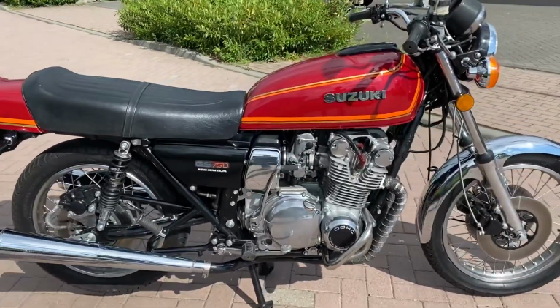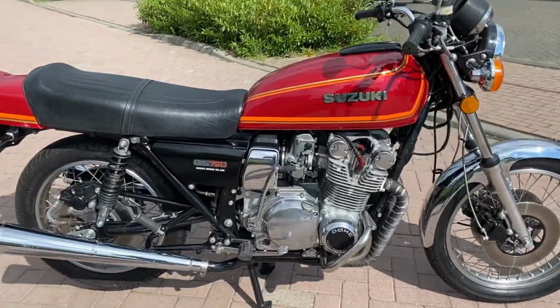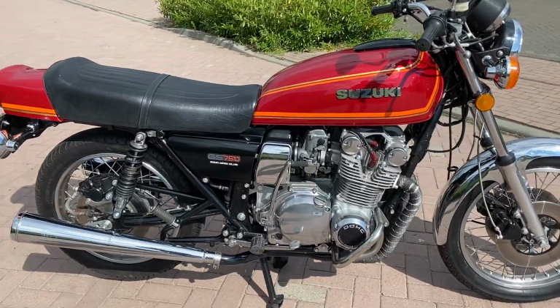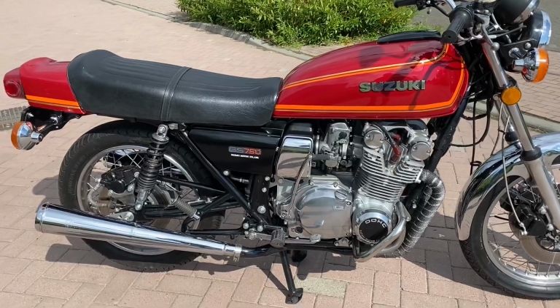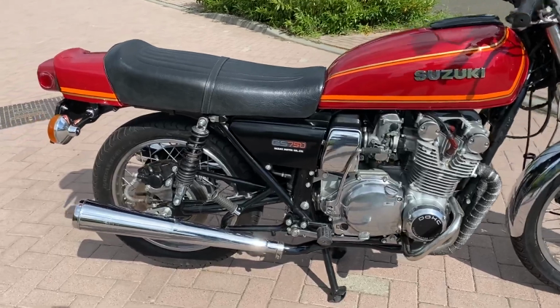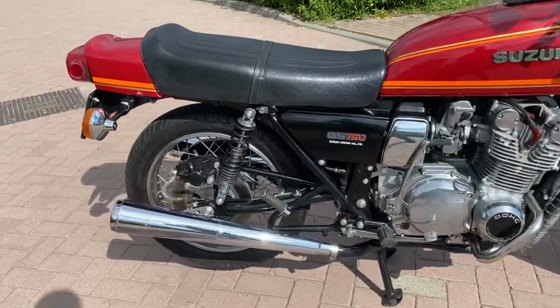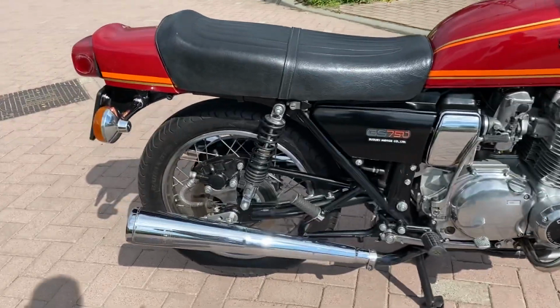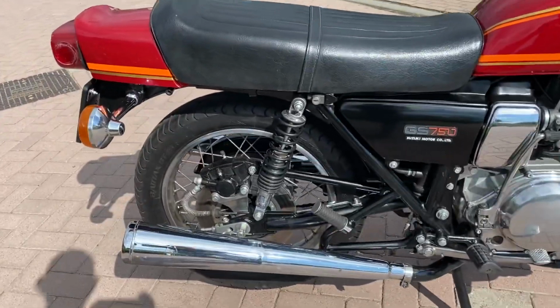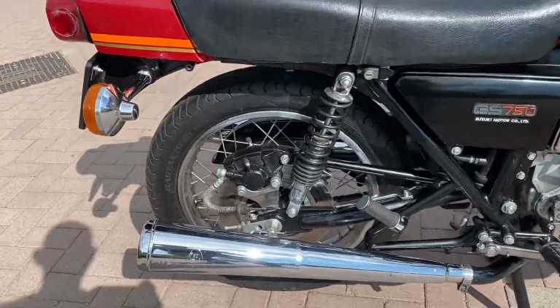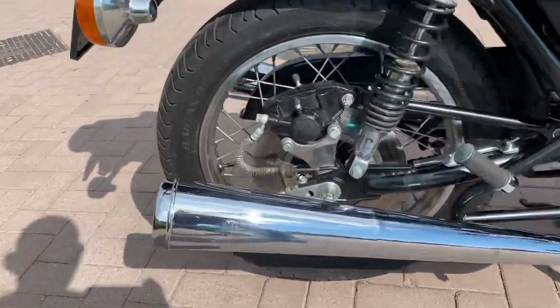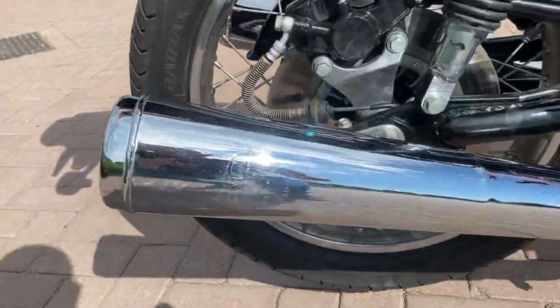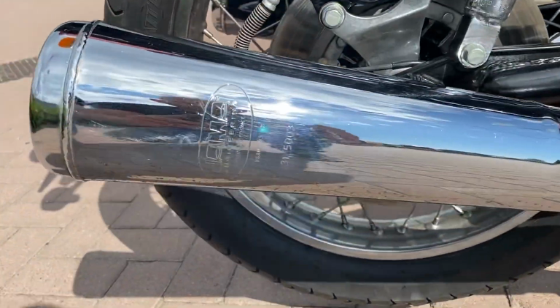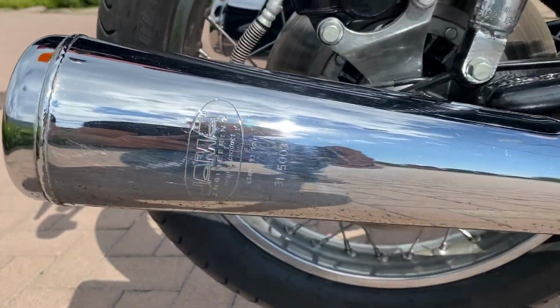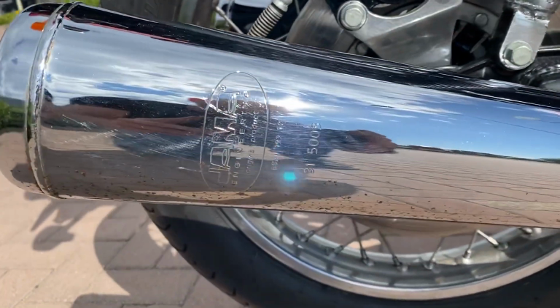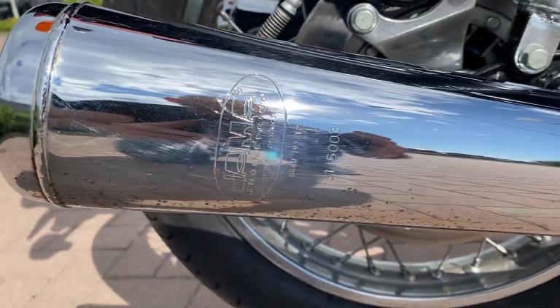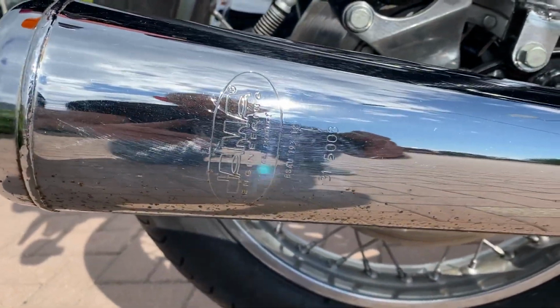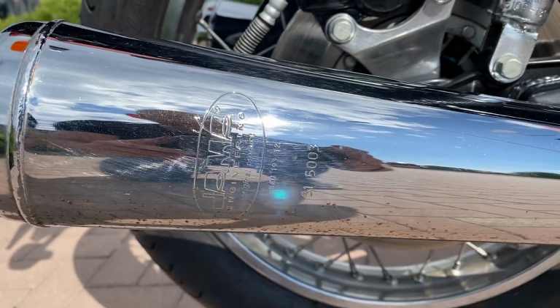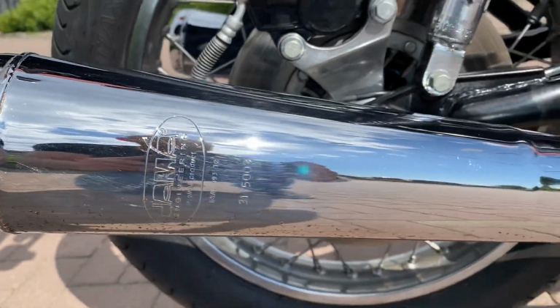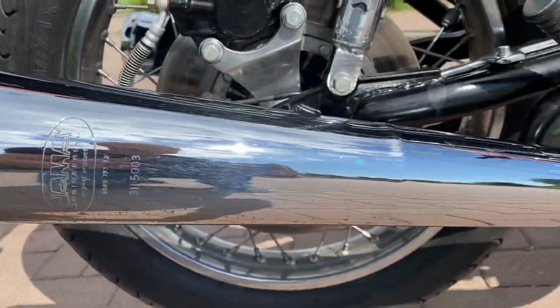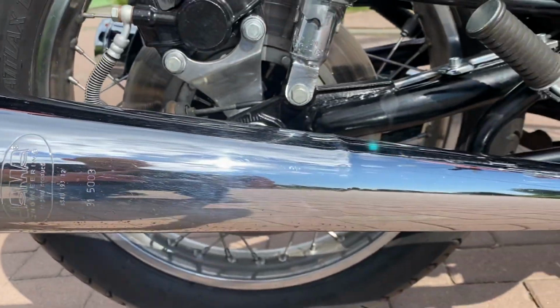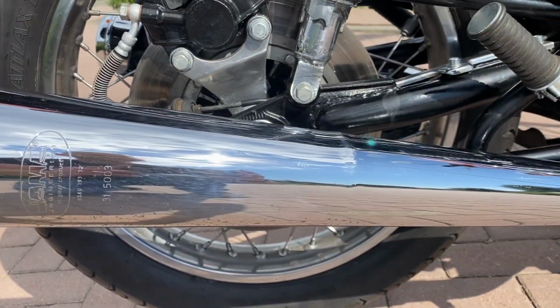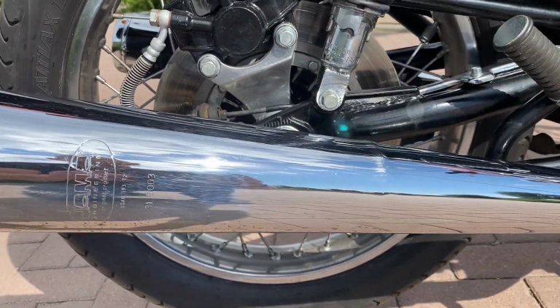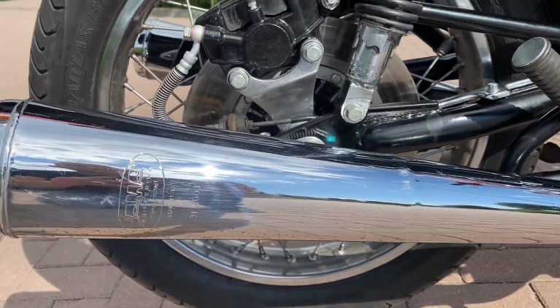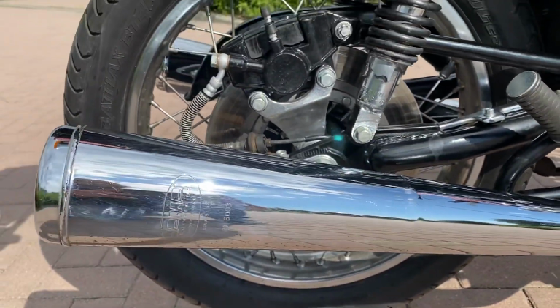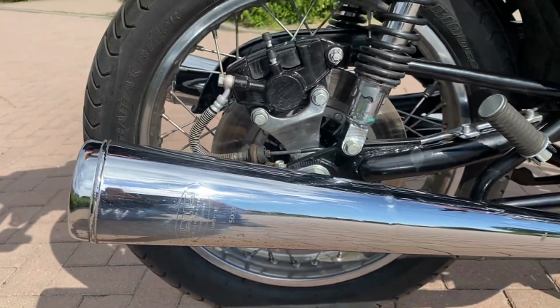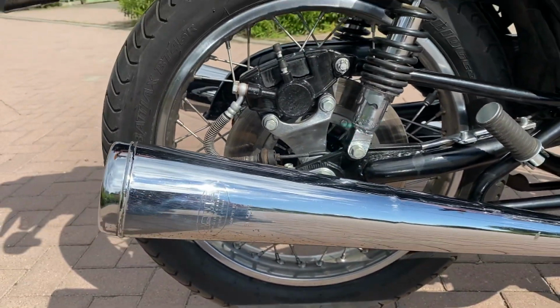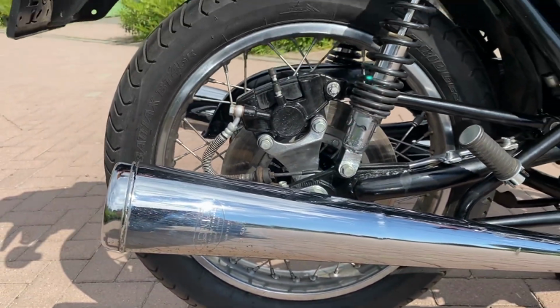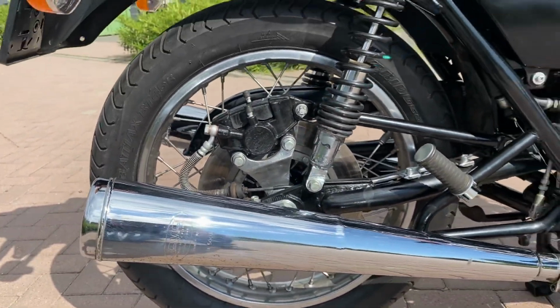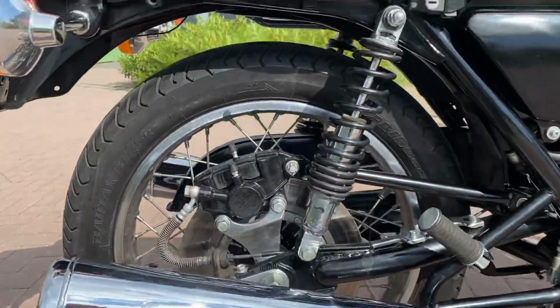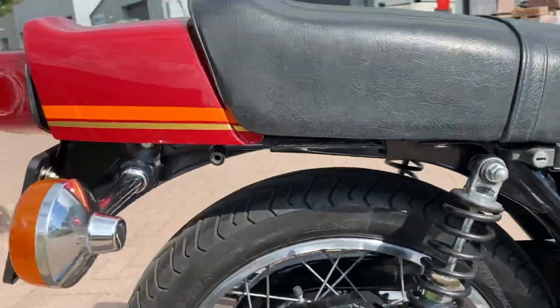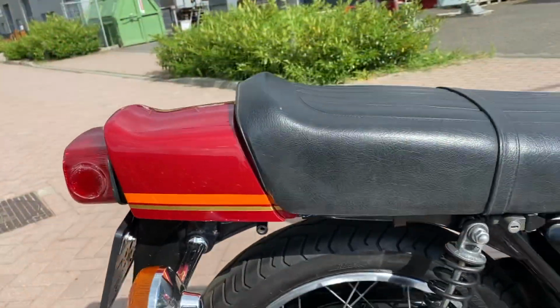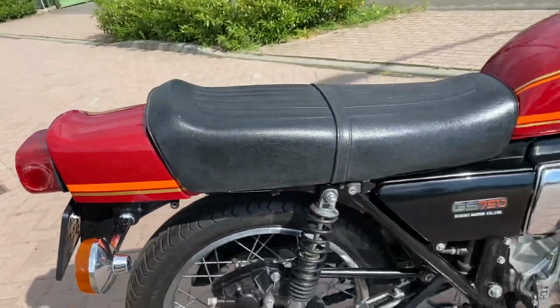It's not the original exhaust but a Yamaha exhaust. It's time correct but not original.